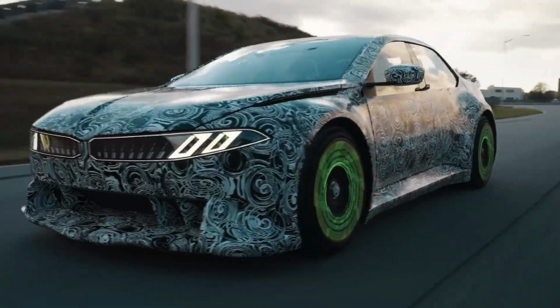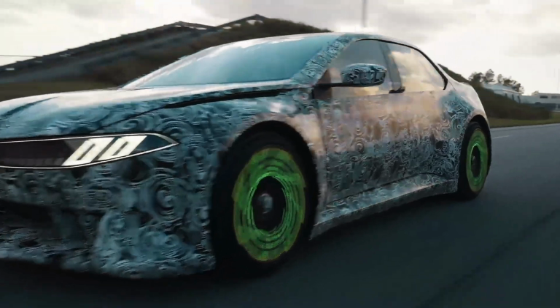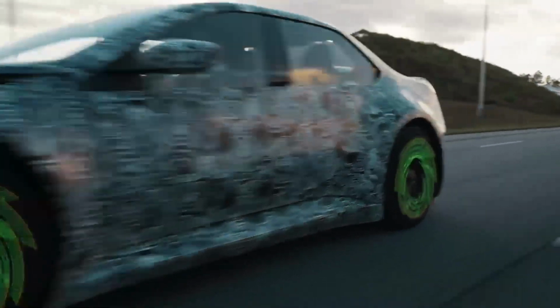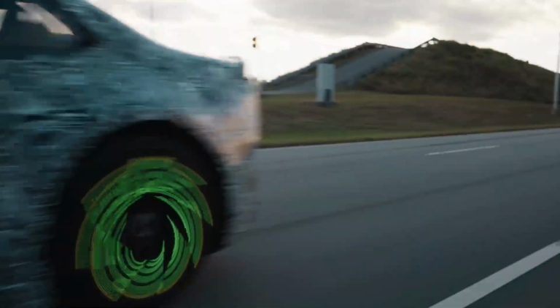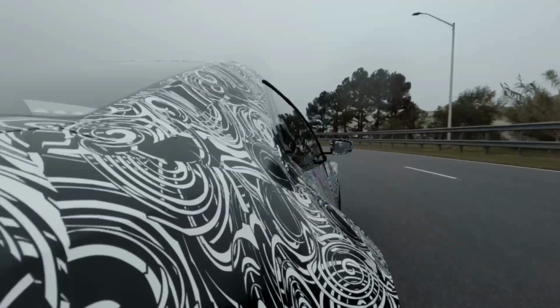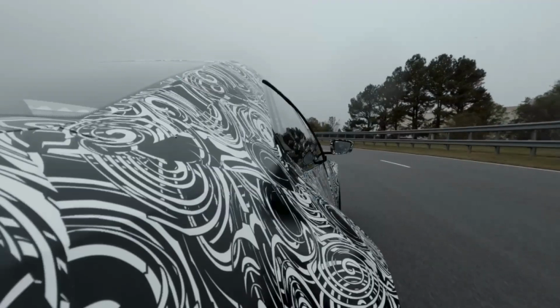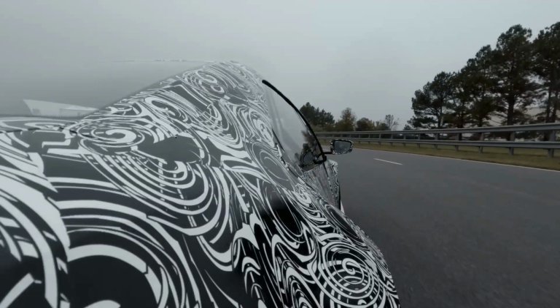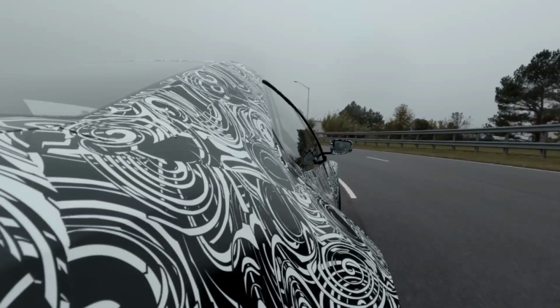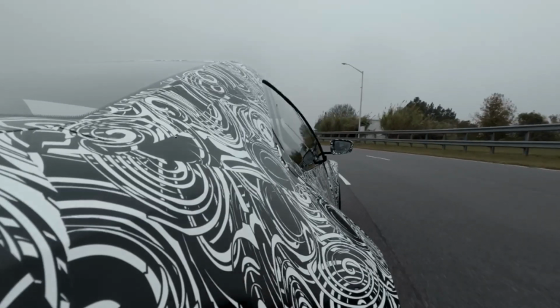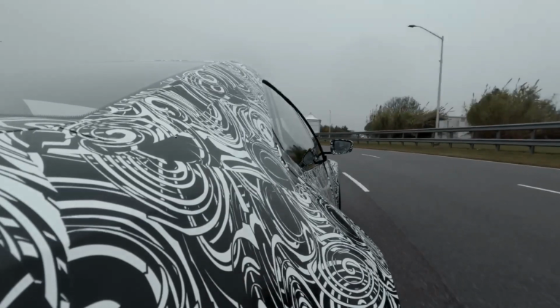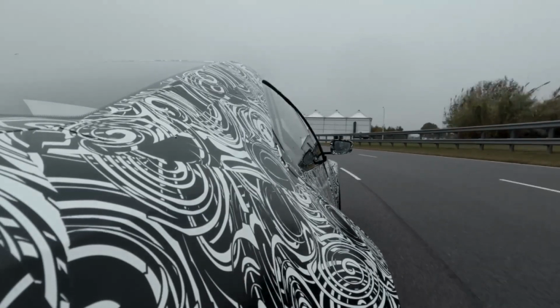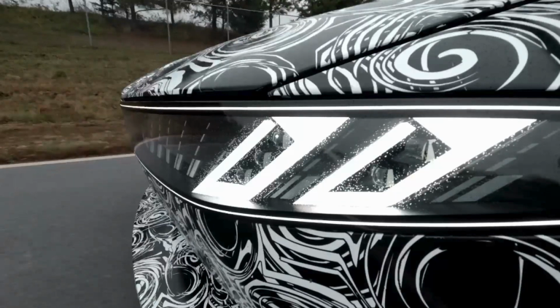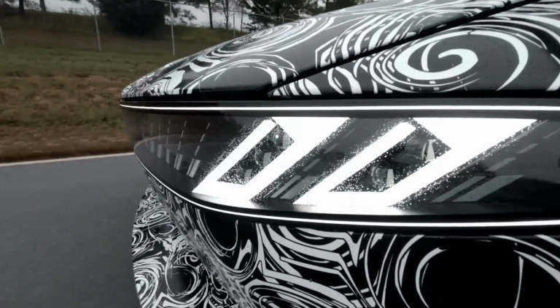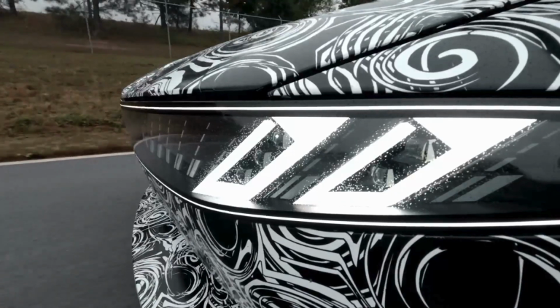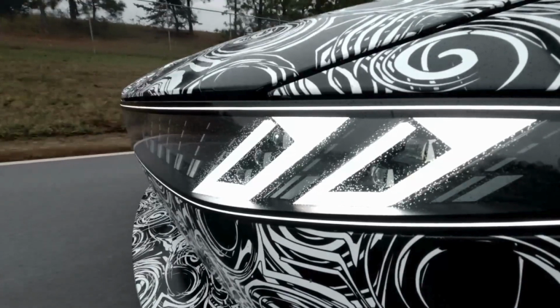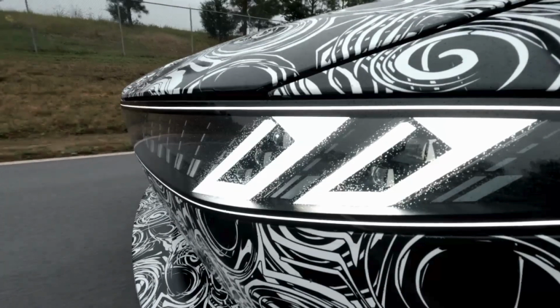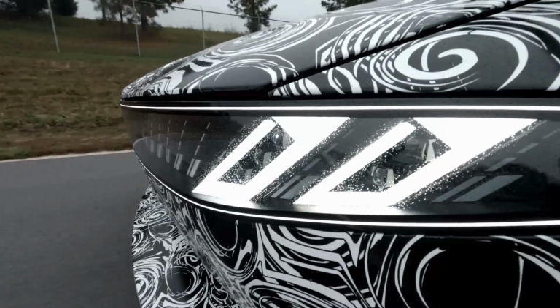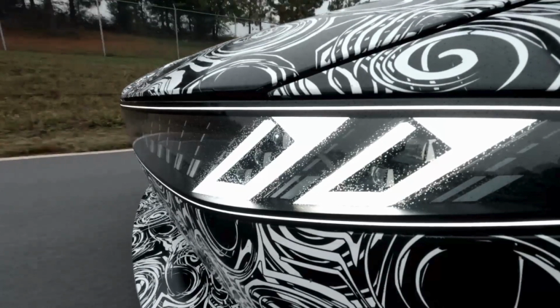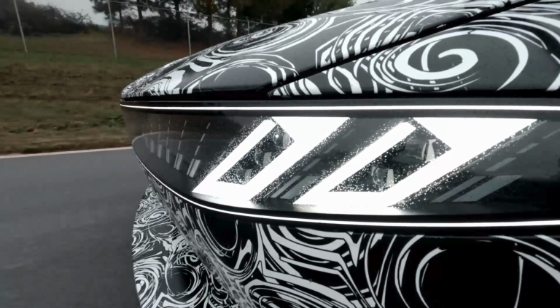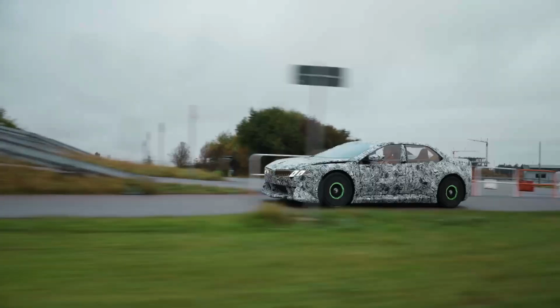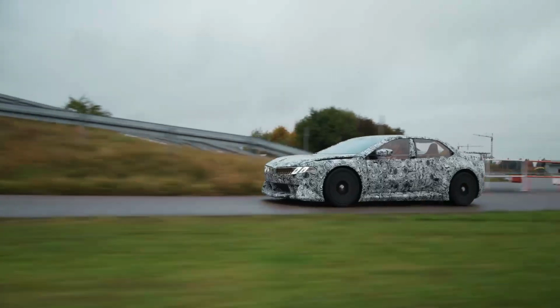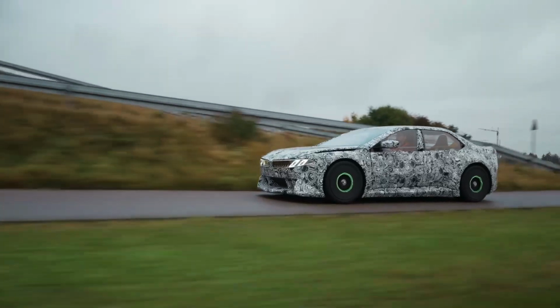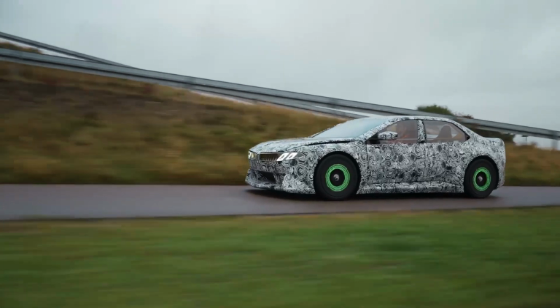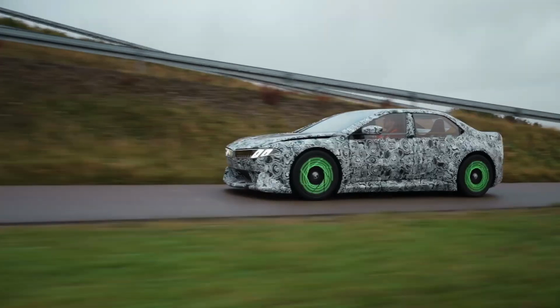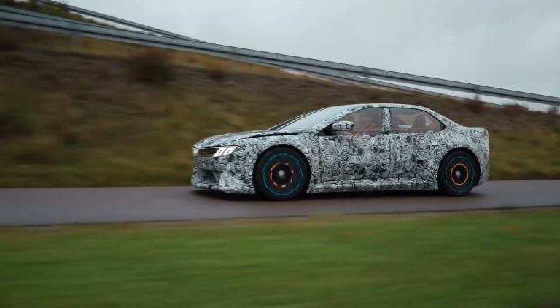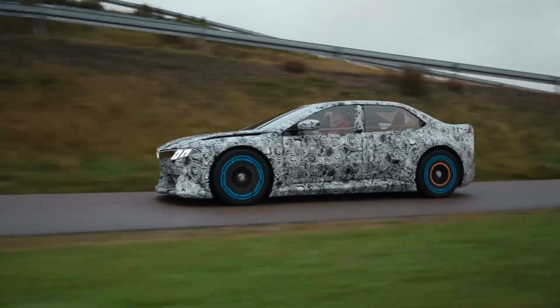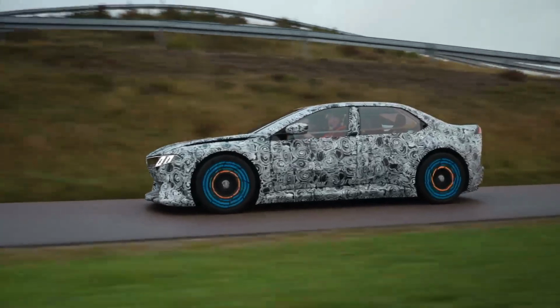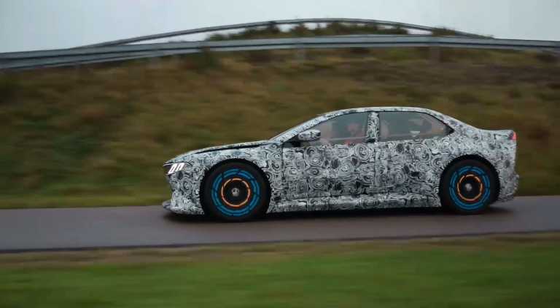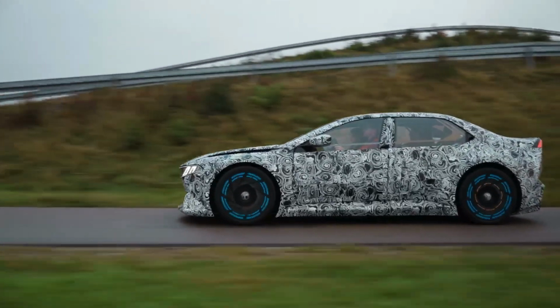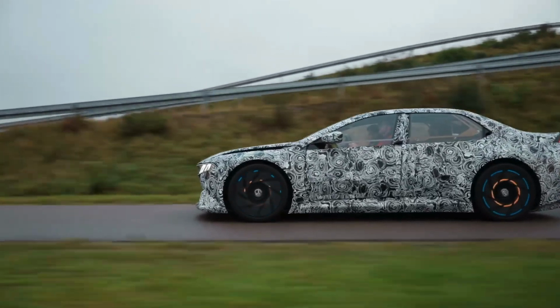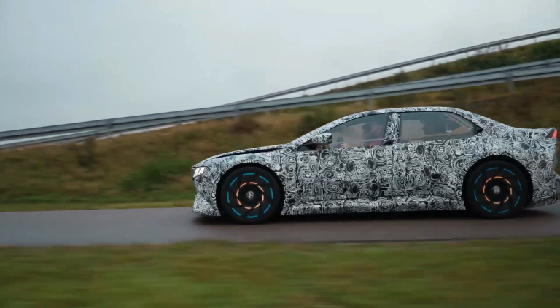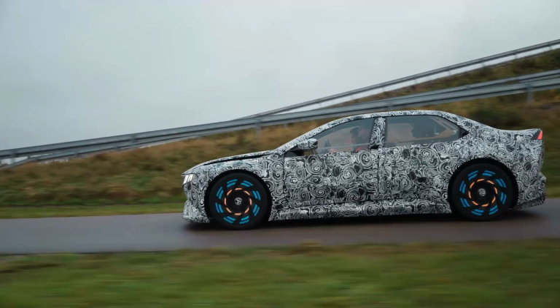The test vehicle produces an incredible 18,000 Nm of torque — an extreme figure that BMW is using to push the limits of what the system can handle. If the Heart of Joy can manage that level of power smoothly, it can easily handle real-world driving conditions with absolute precision.